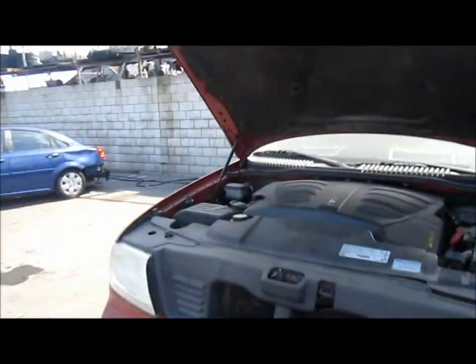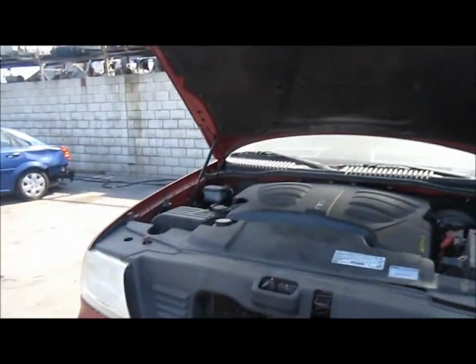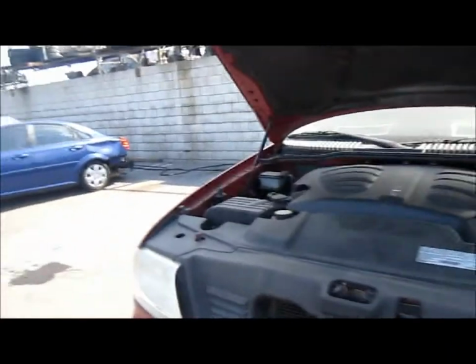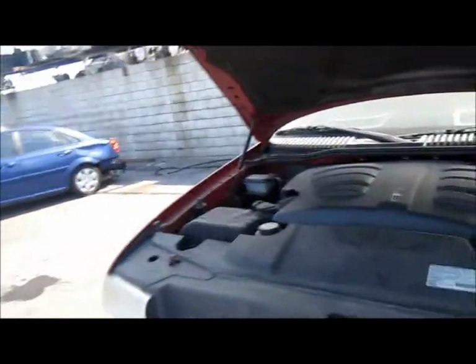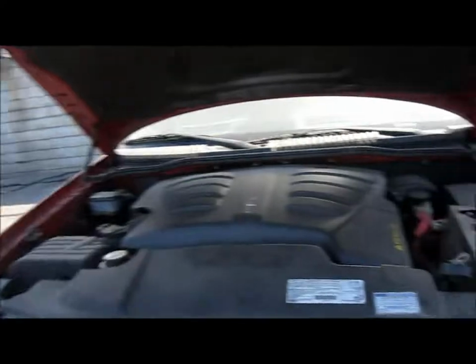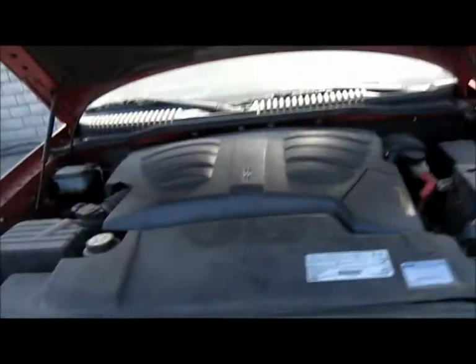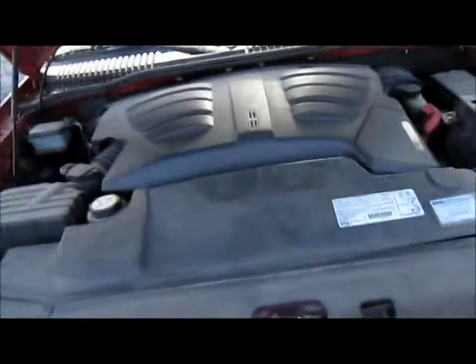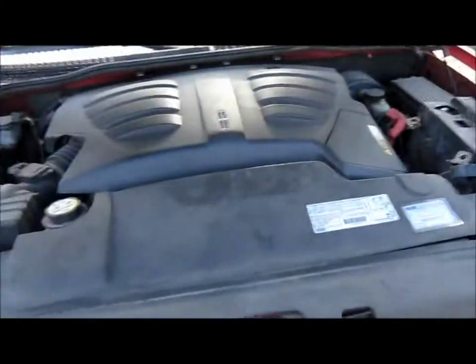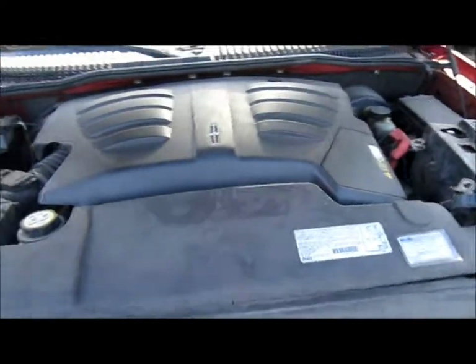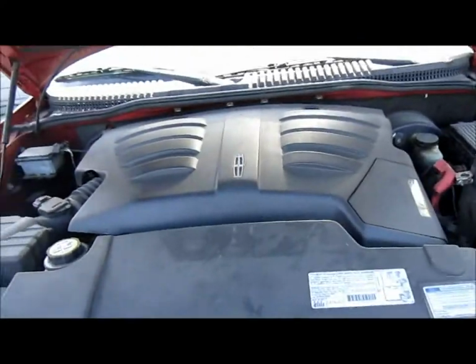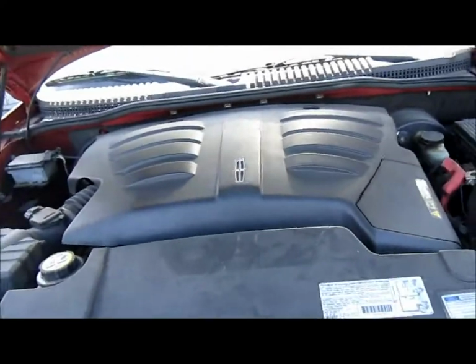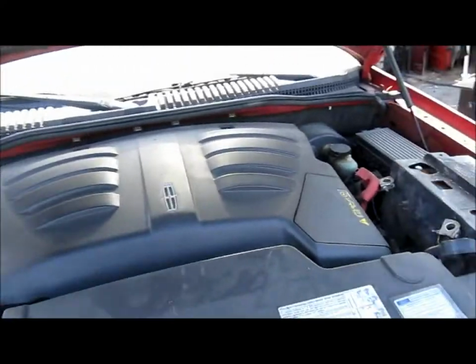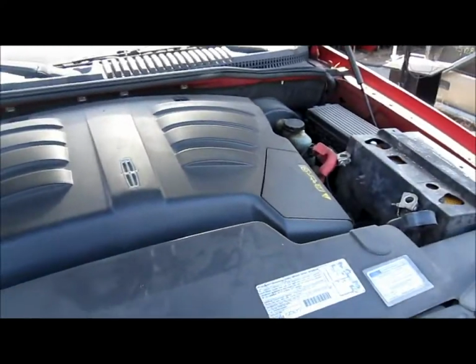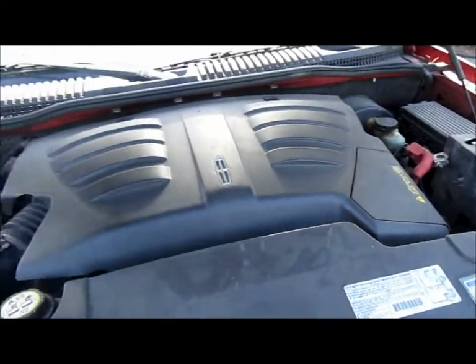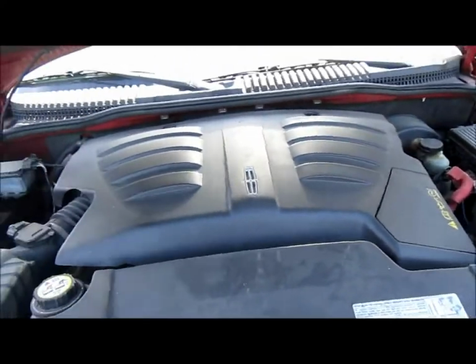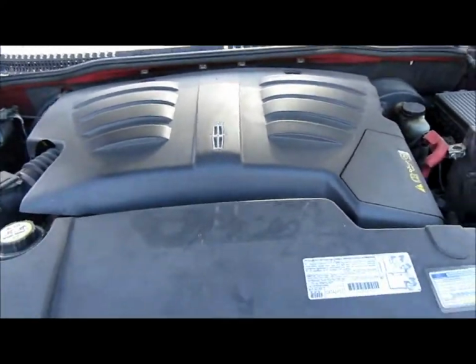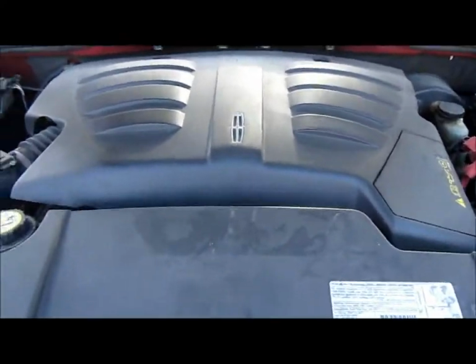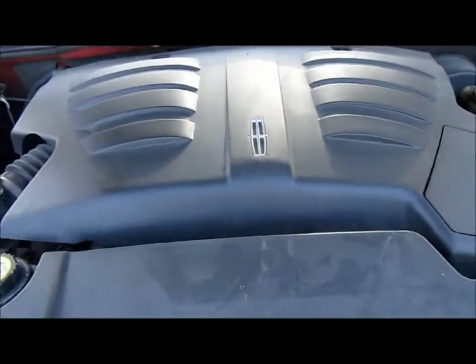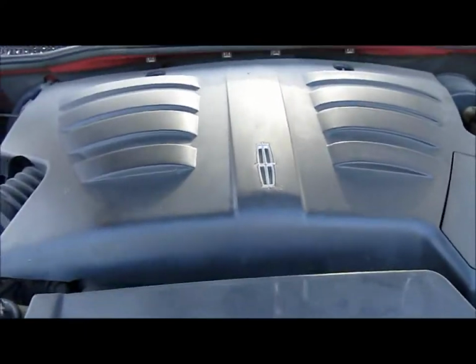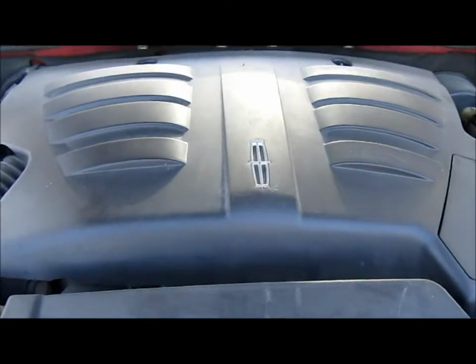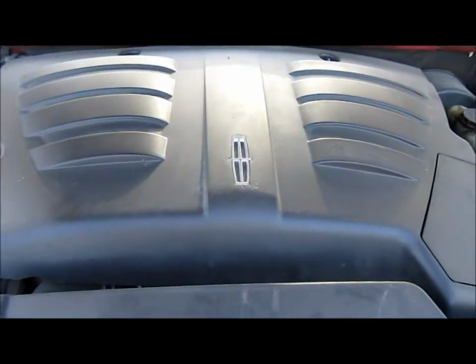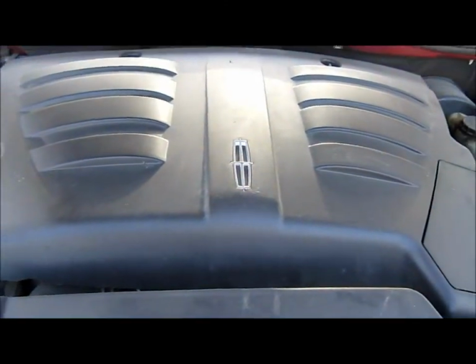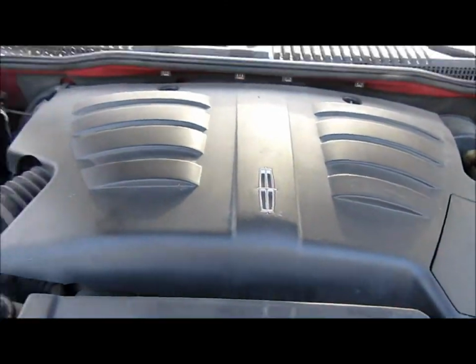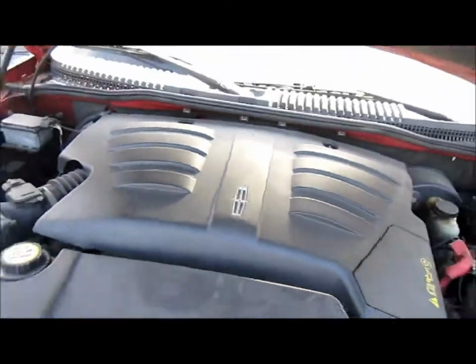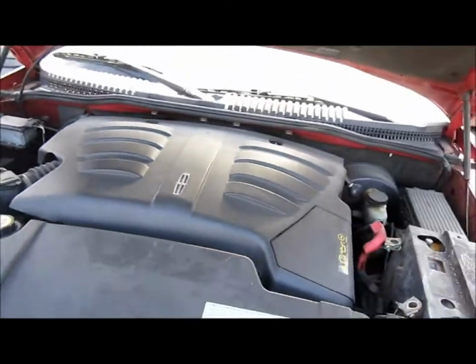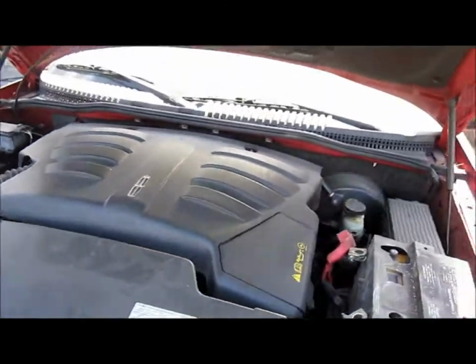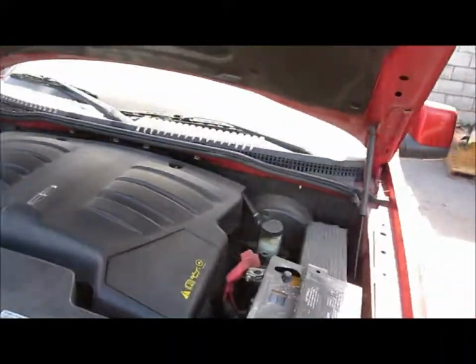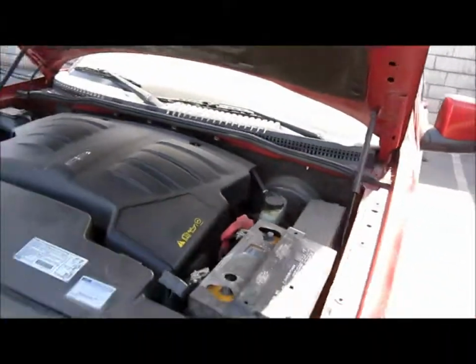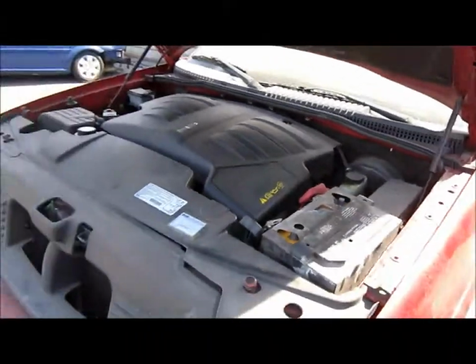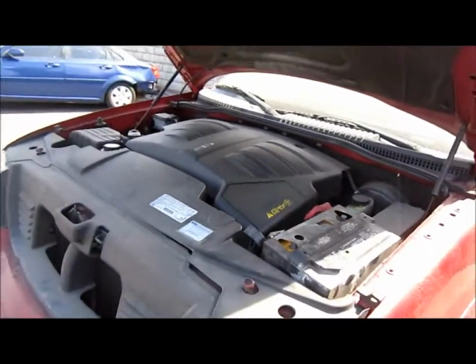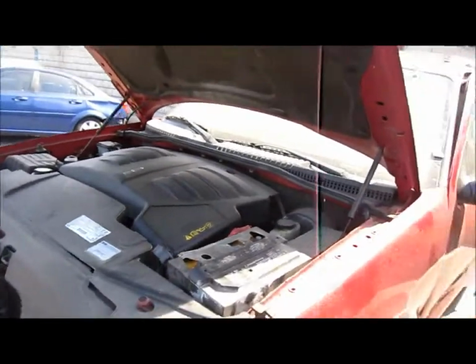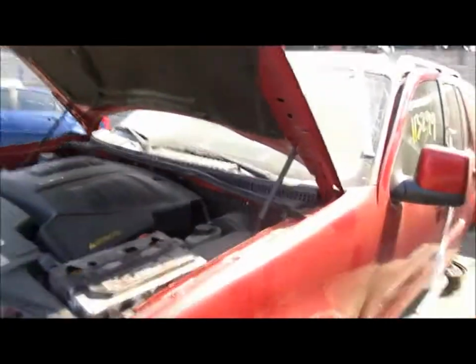It's a 4.6 liter engine. It's rear-wheel drive and has an automatic transmission — the engine is right there in the vehicle. It has 113,000 miles on the car.